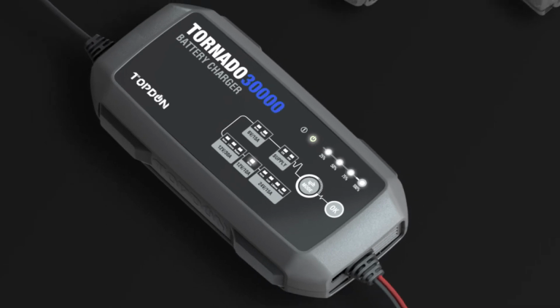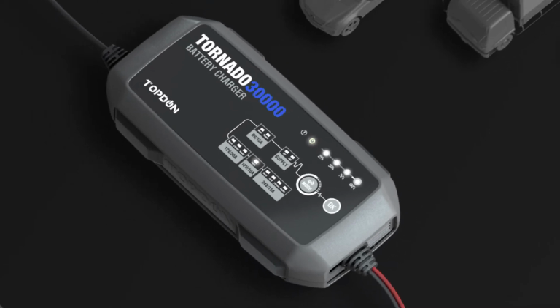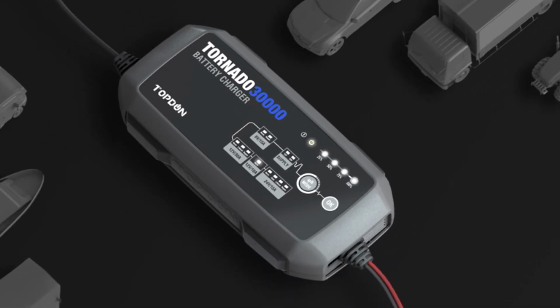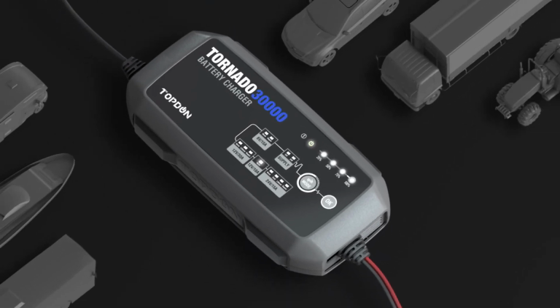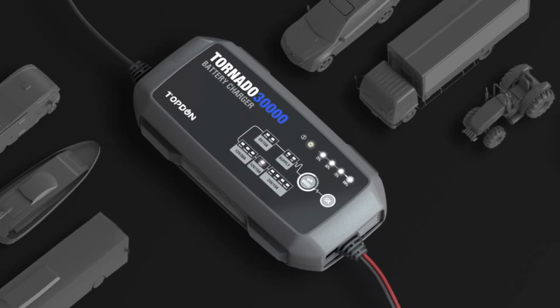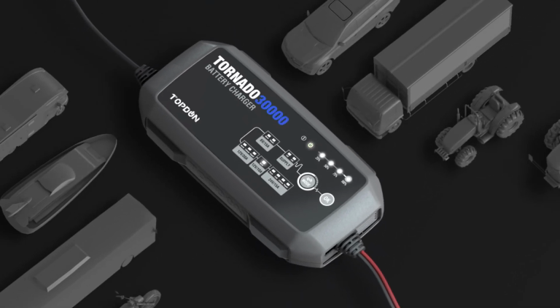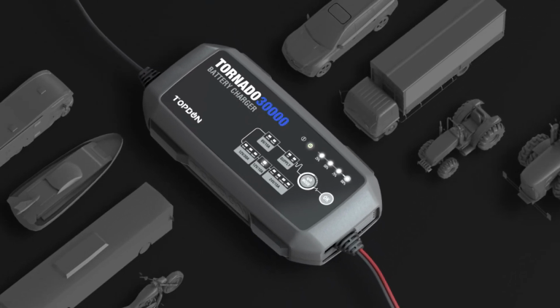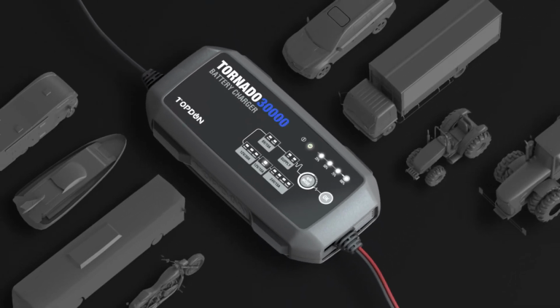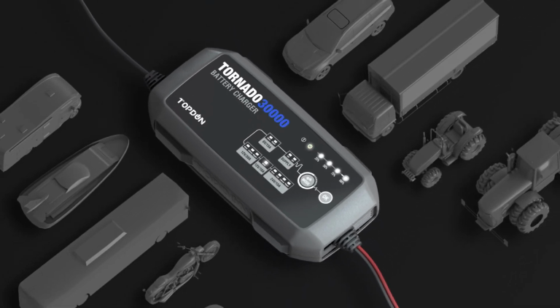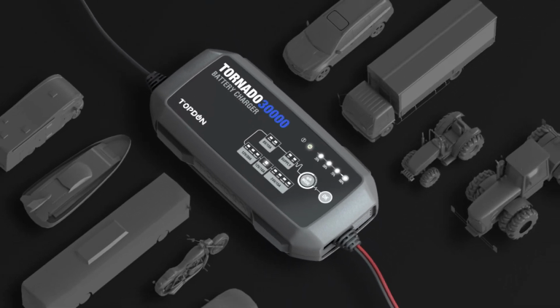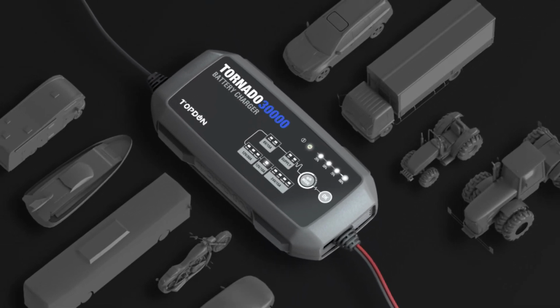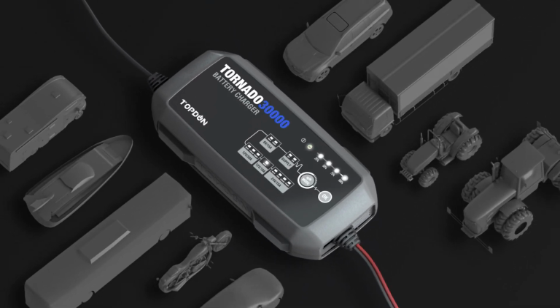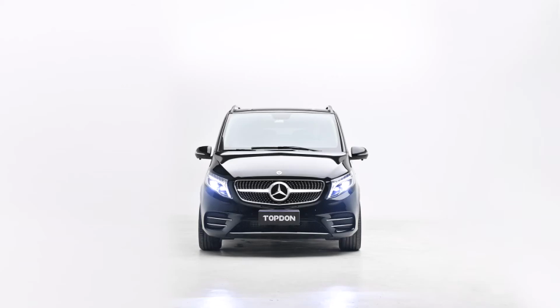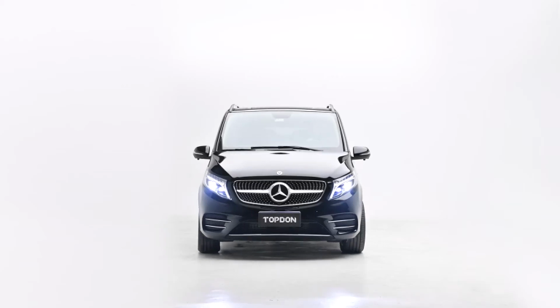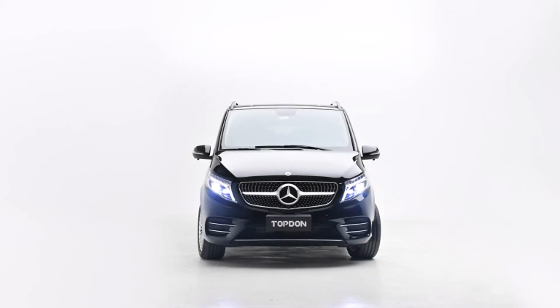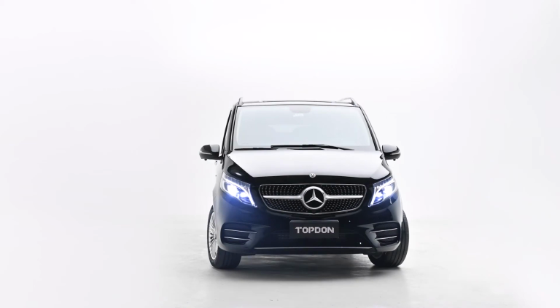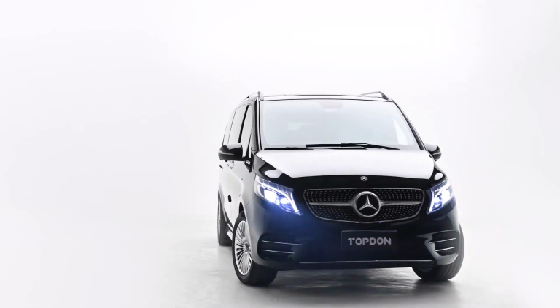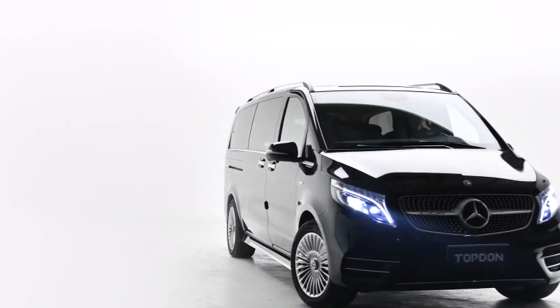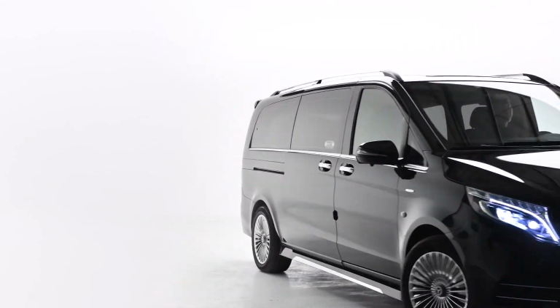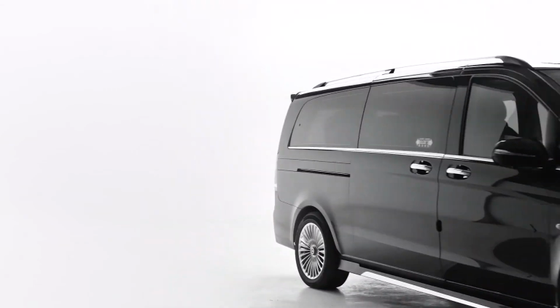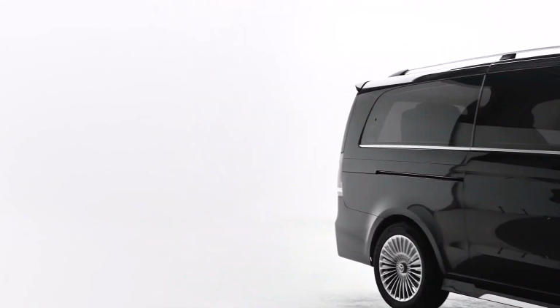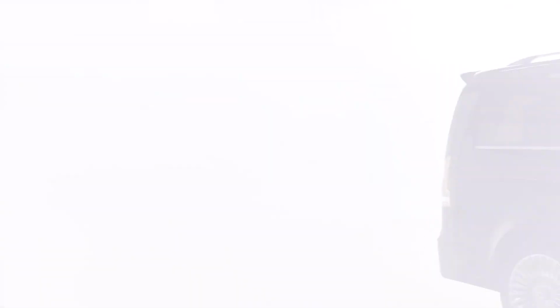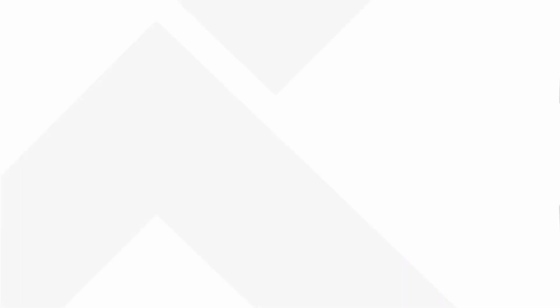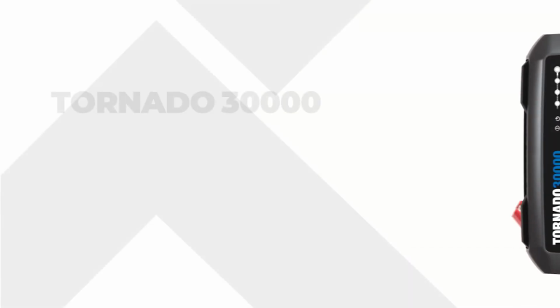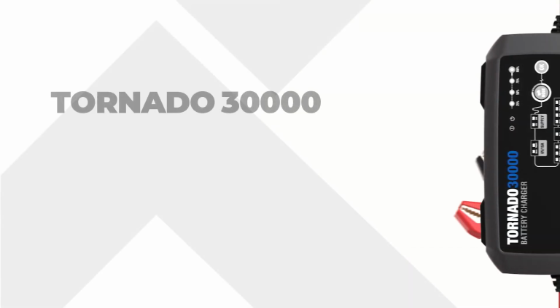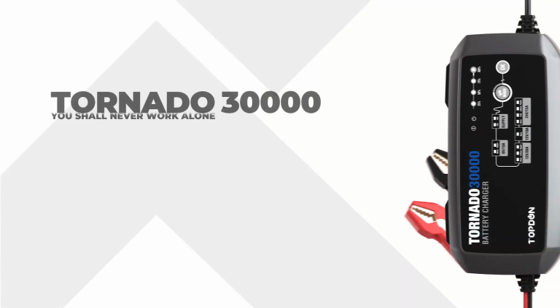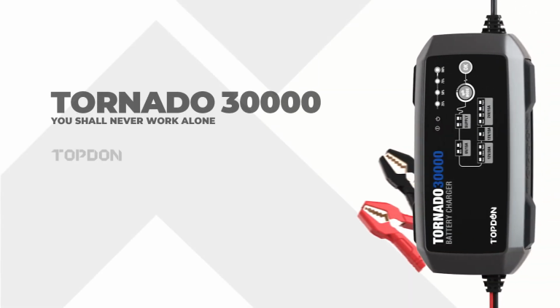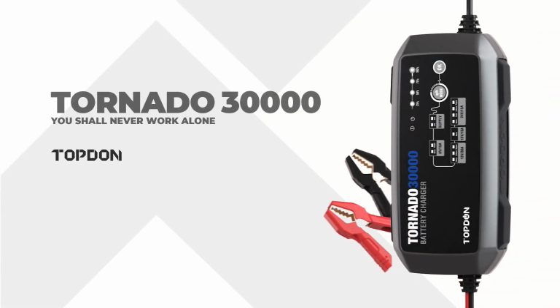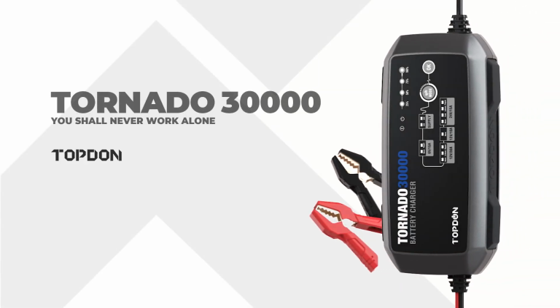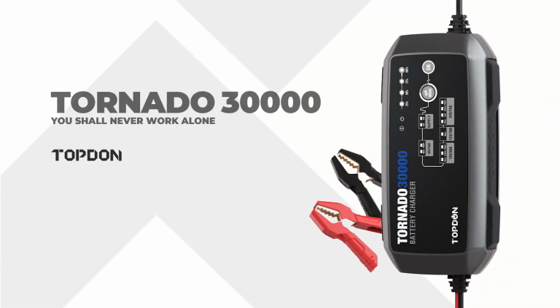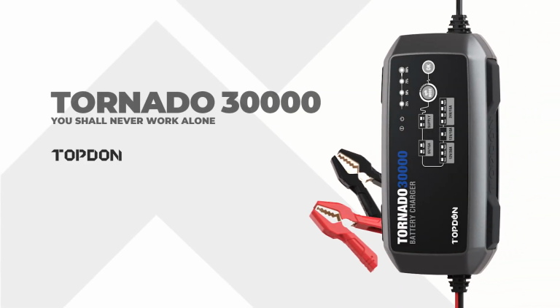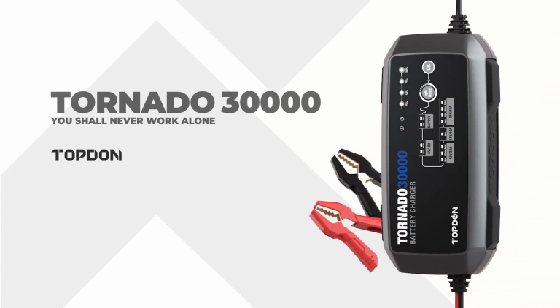Set up the Tornado at the end of the day, enjoy your night, and let the 30,000 work for you. In the morning, the battery will be ready for you. Topton — you shall never work alone.